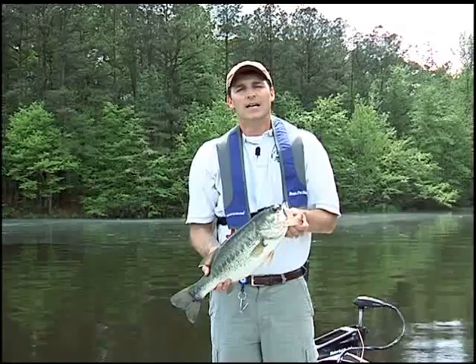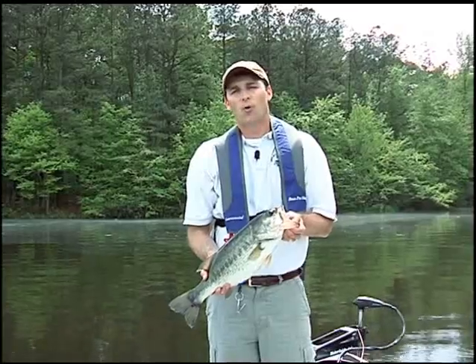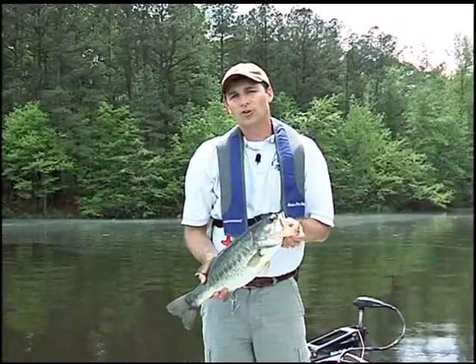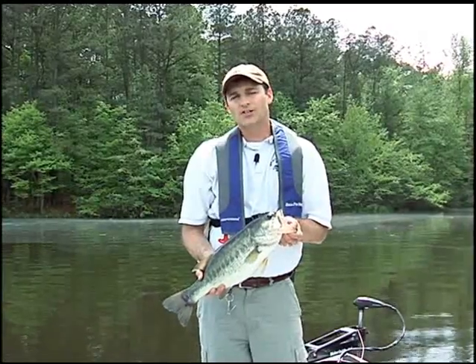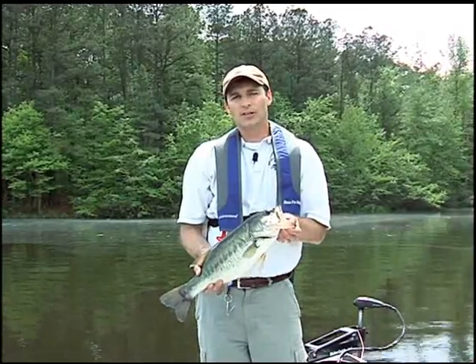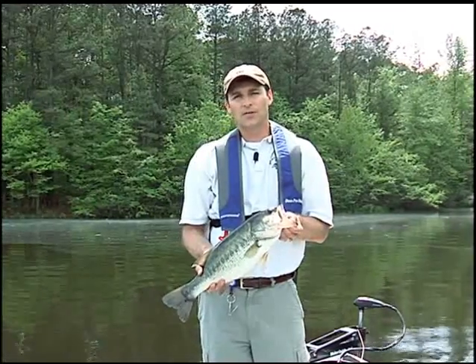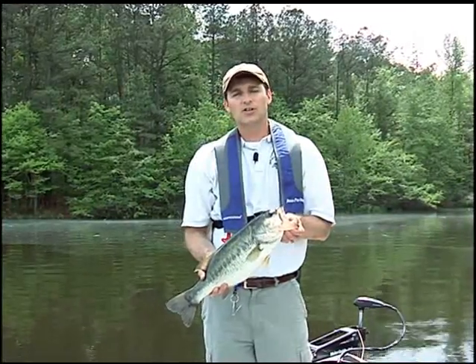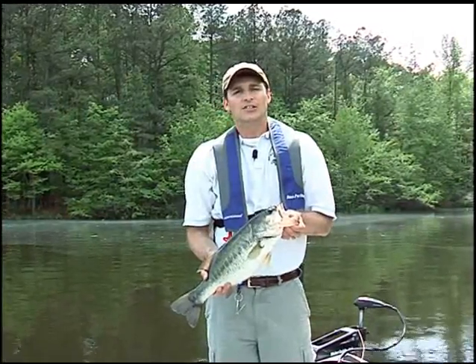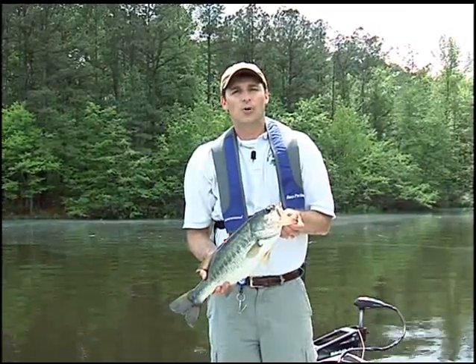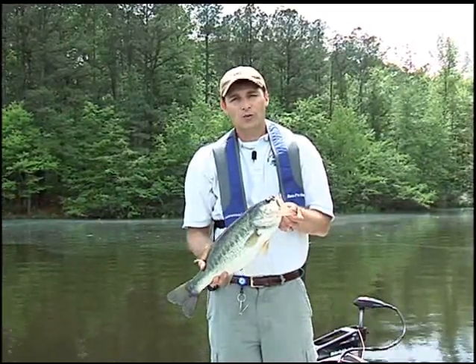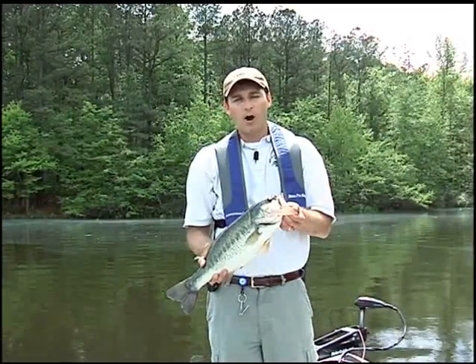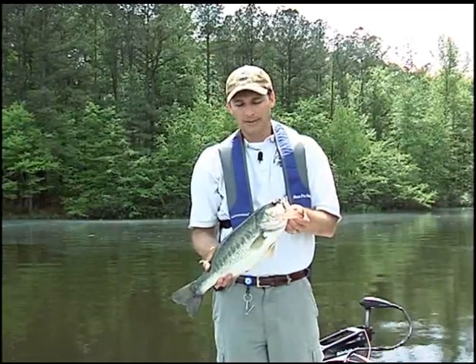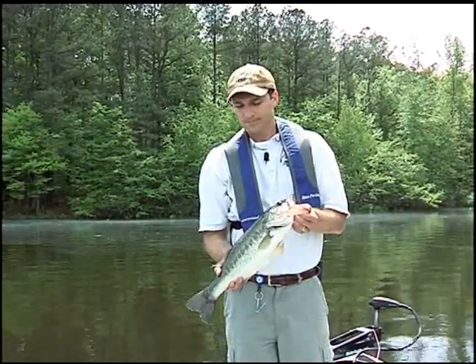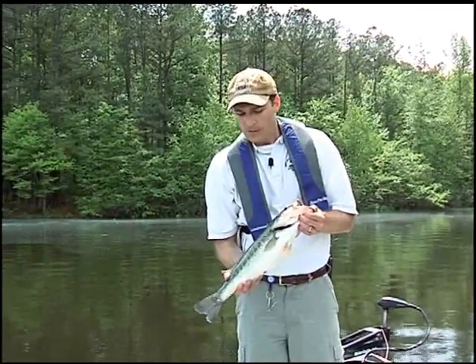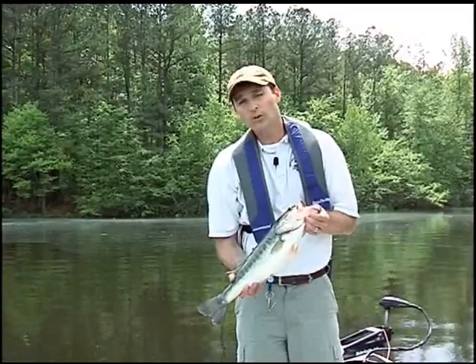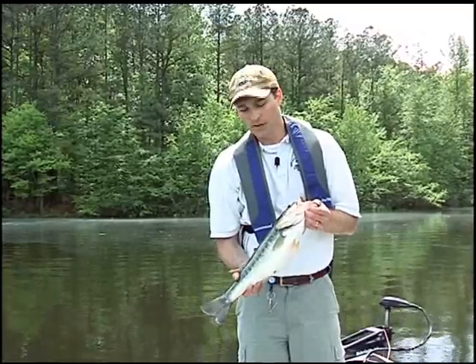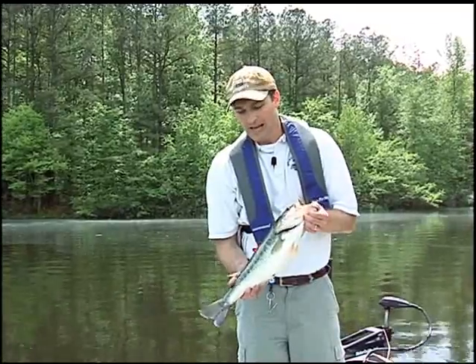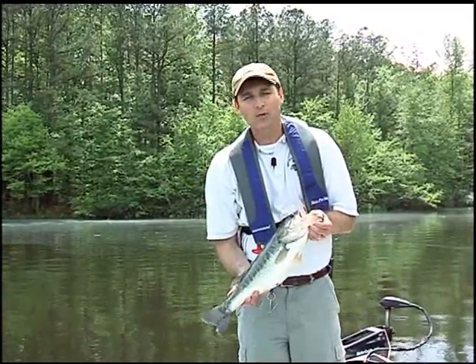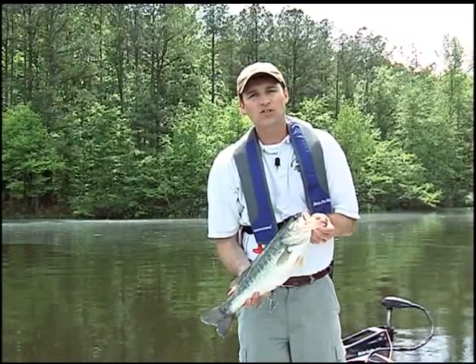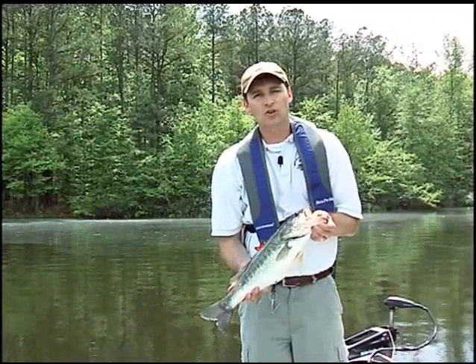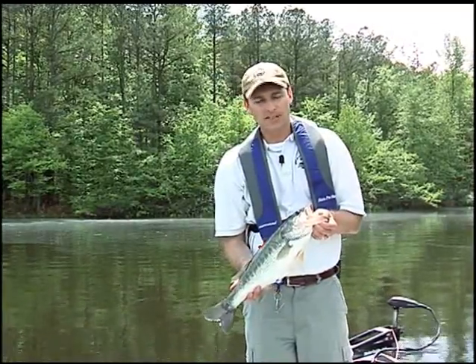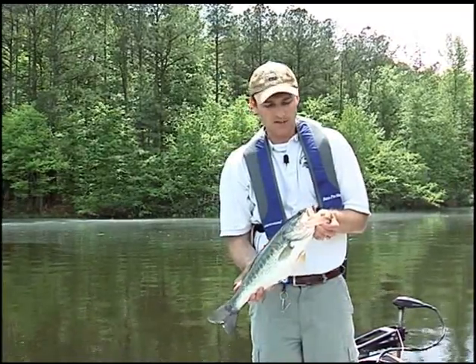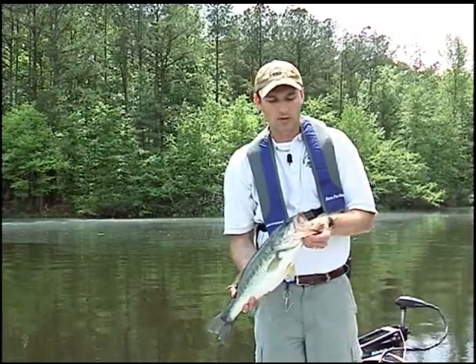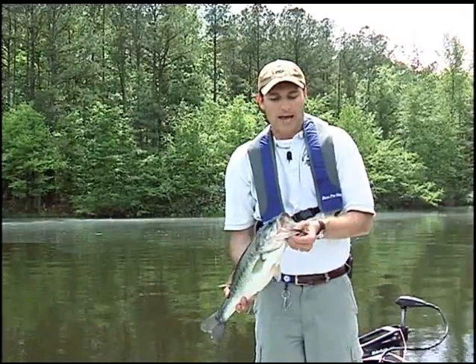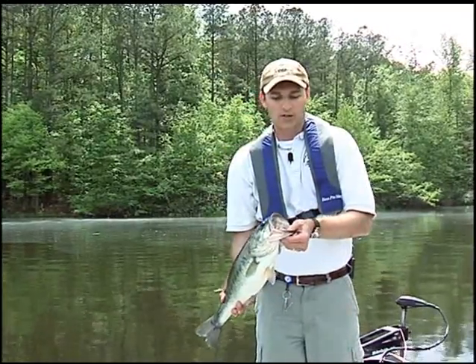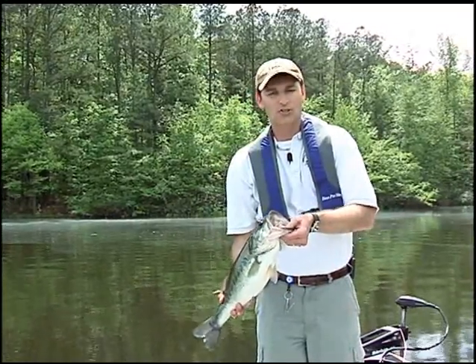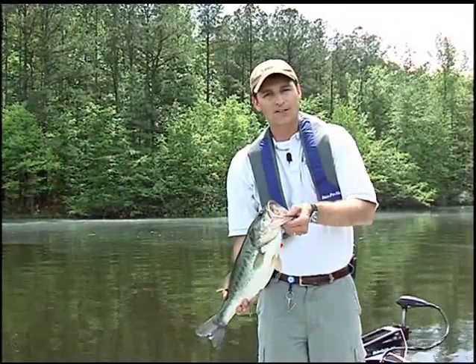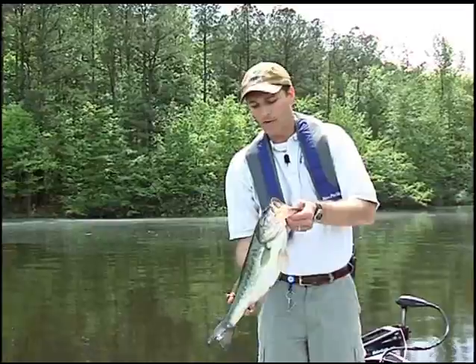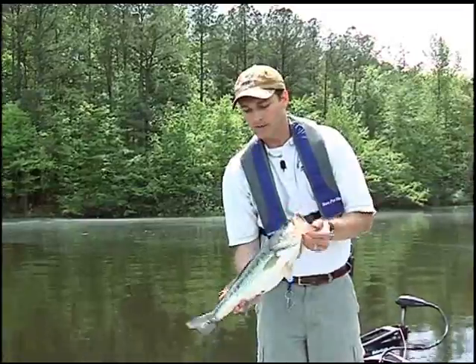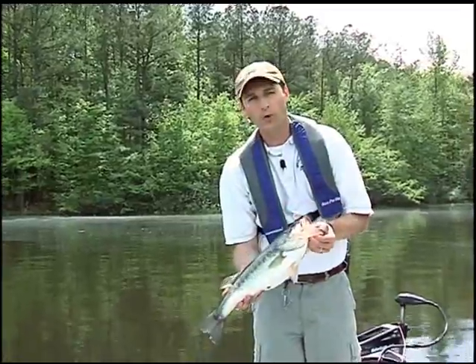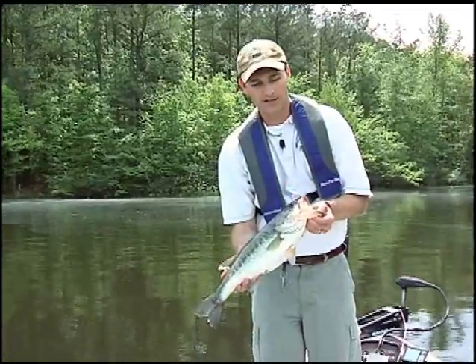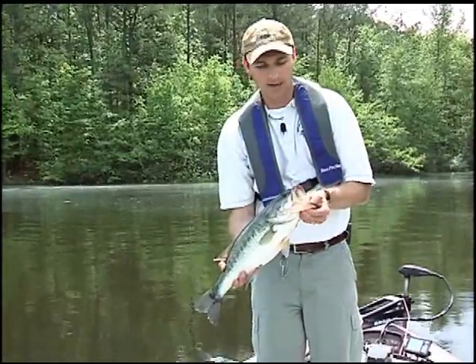It's important when you're catching and releasing fish to handle them properly. If you're going to release a fish, handle the fish as little as possible and touch it just around its mouth and maybe support it around its body.